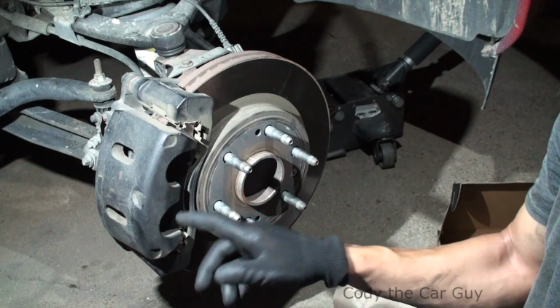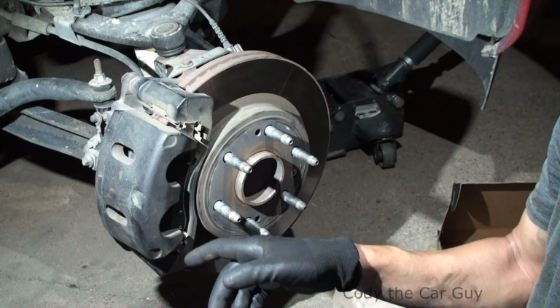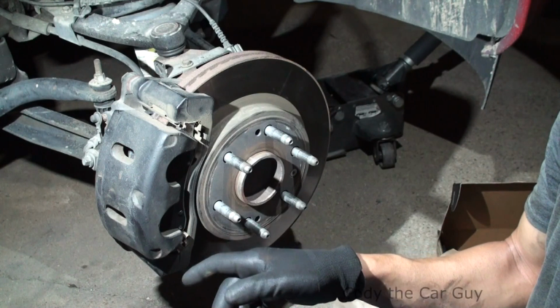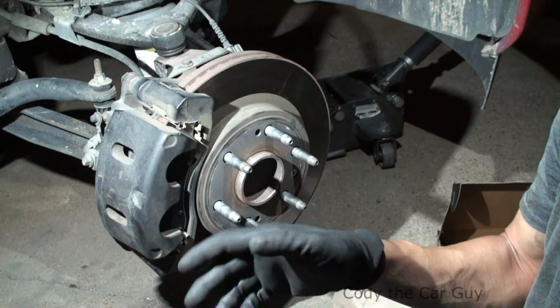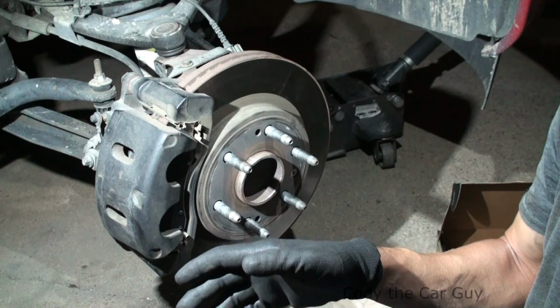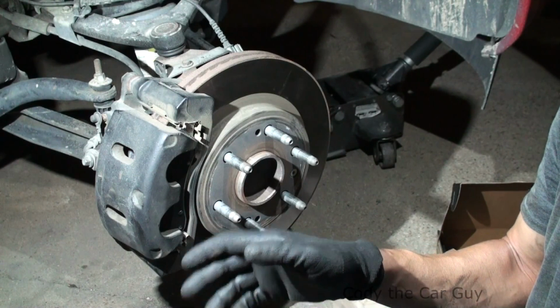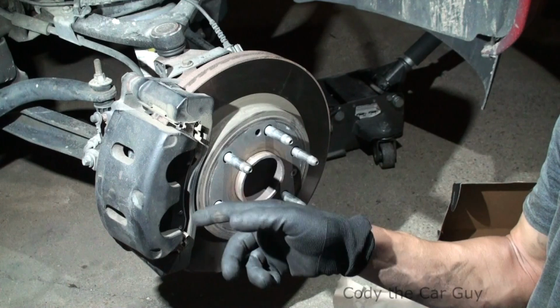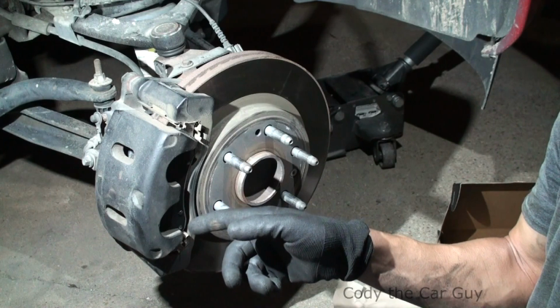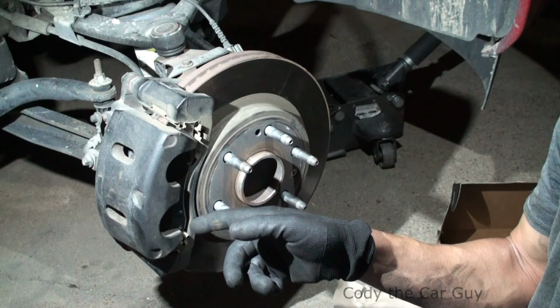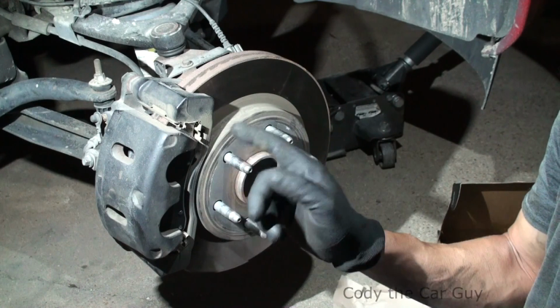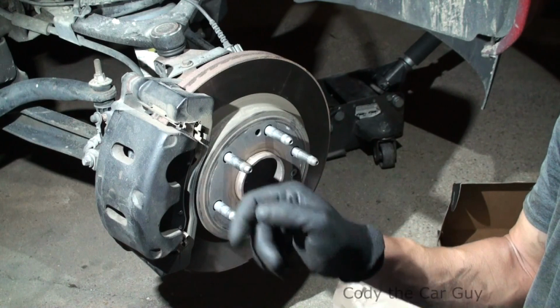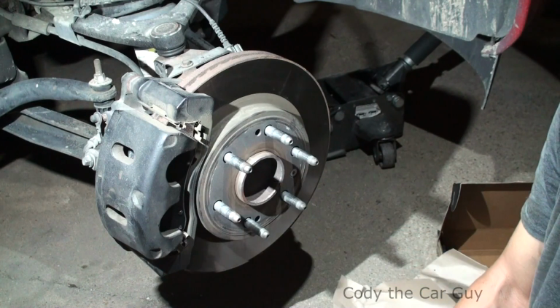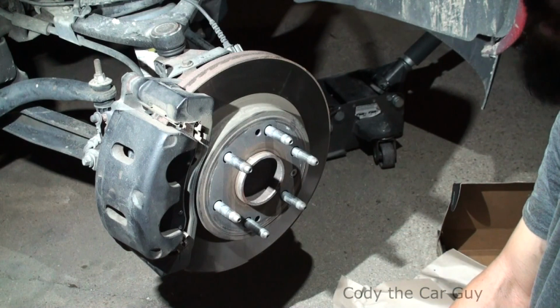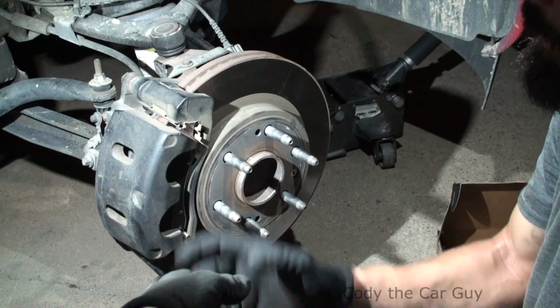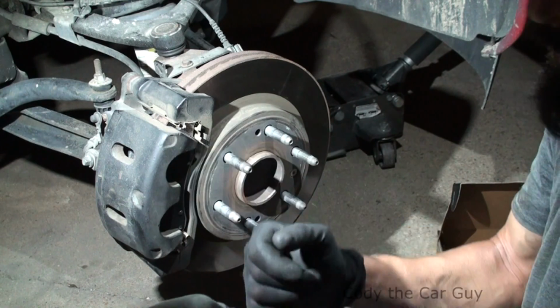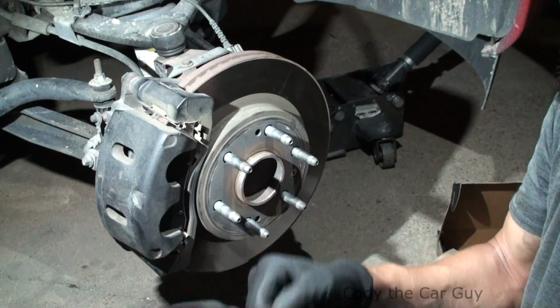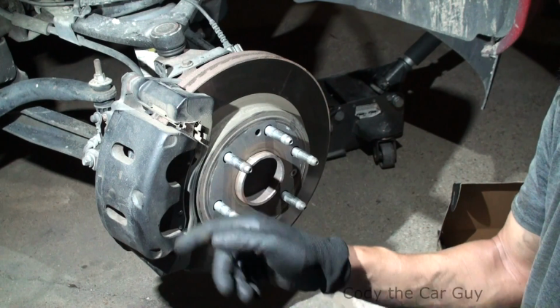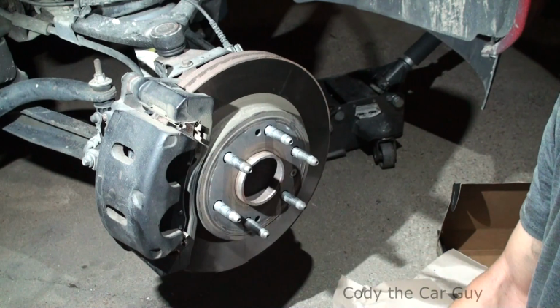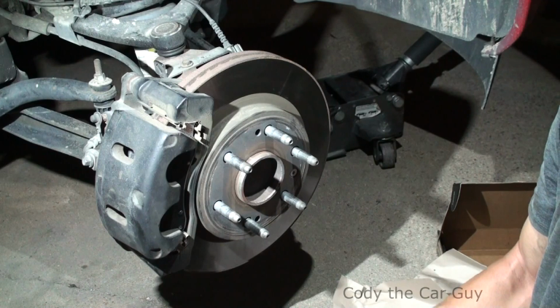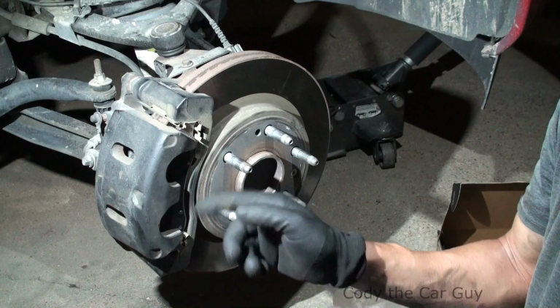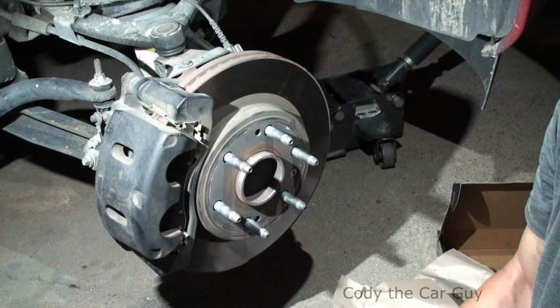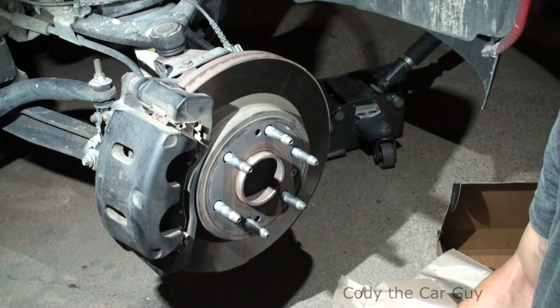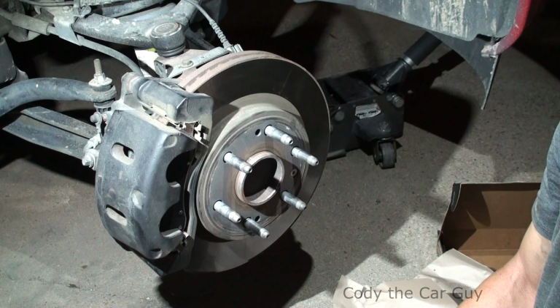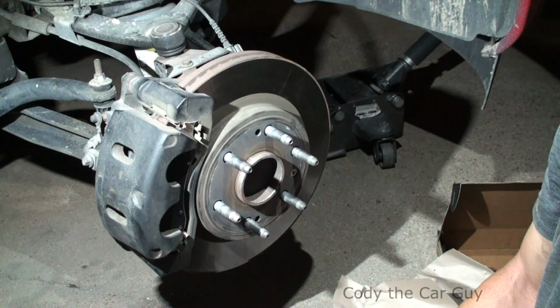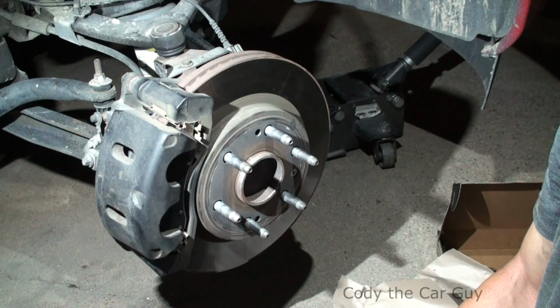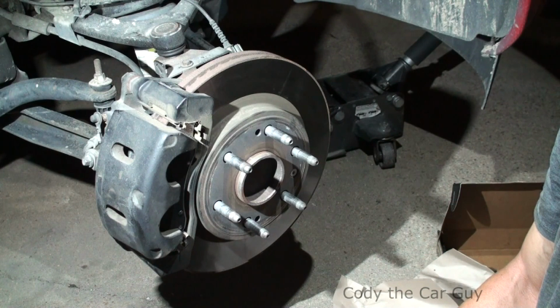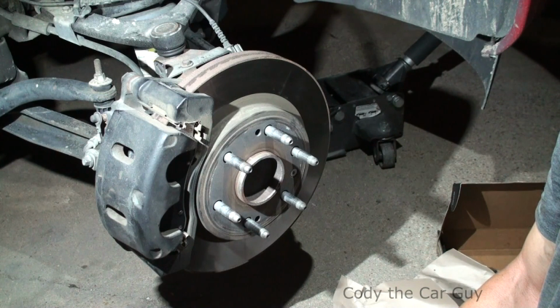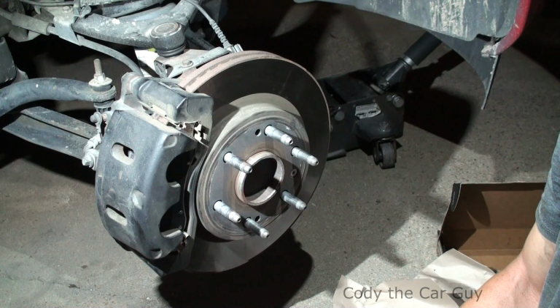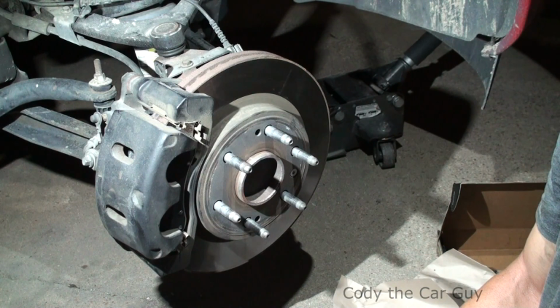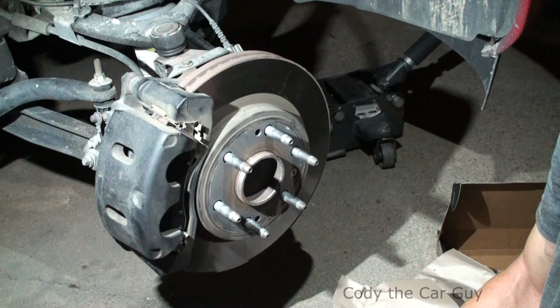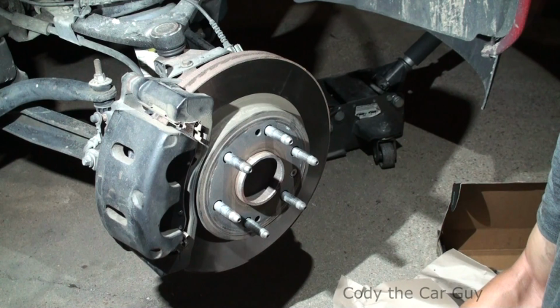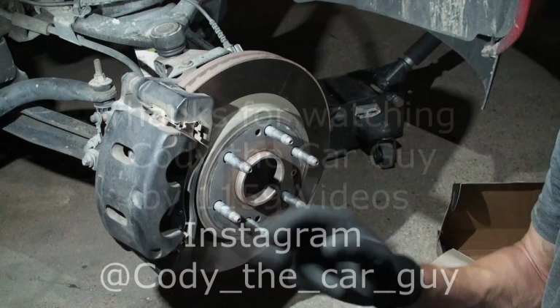The one thing you want to make sure is to pump up your brakes so that way you get the pistons pushed back to the pads. That's how you change your brake pads on your Chevy Silverado — I hope that helps you guys, I'll catch you on the next one.